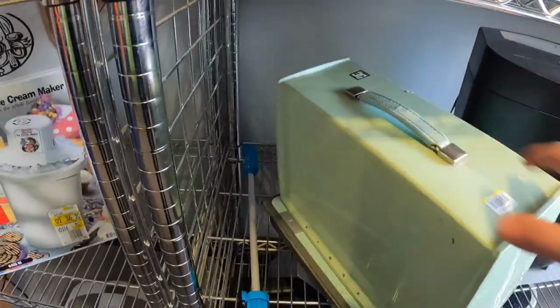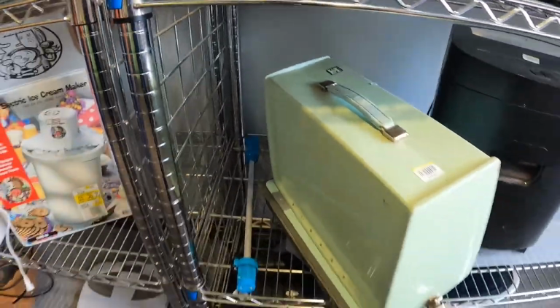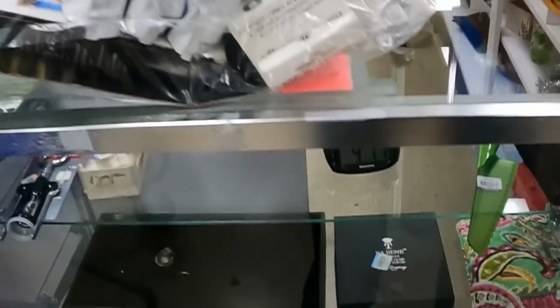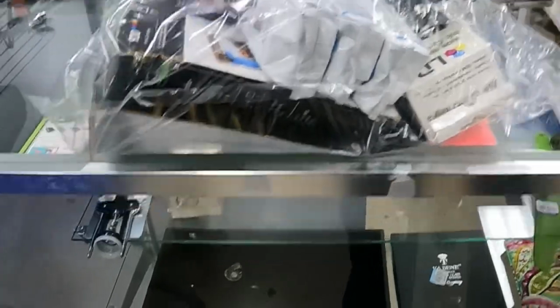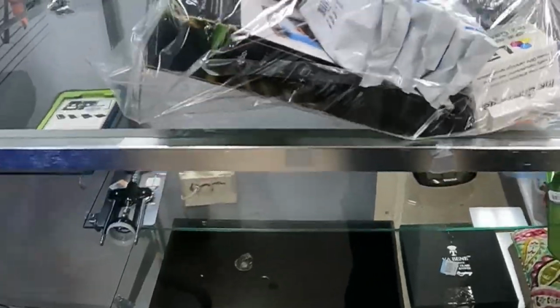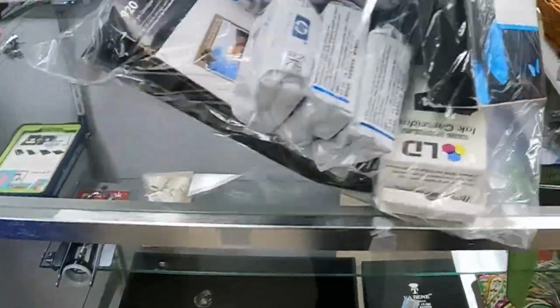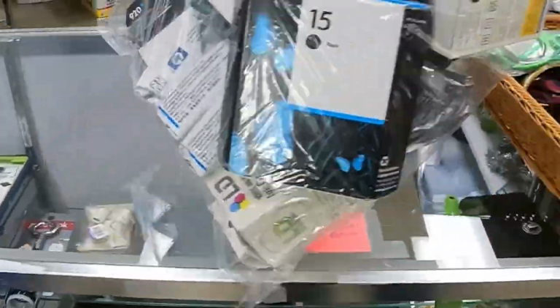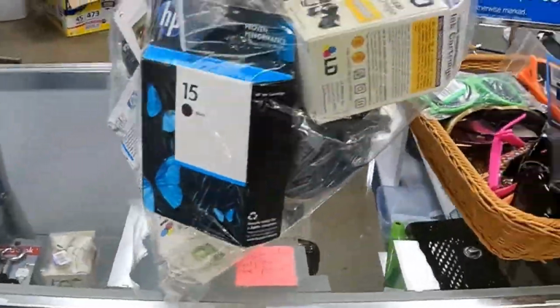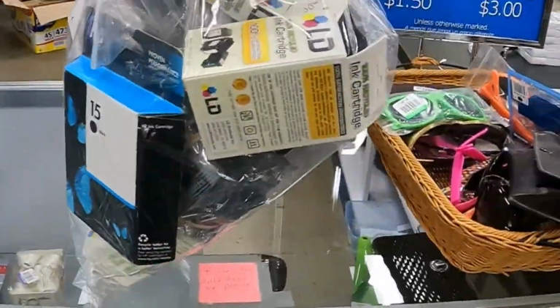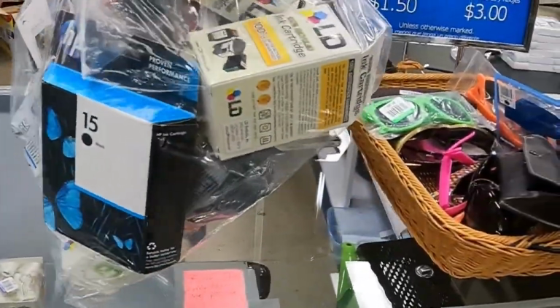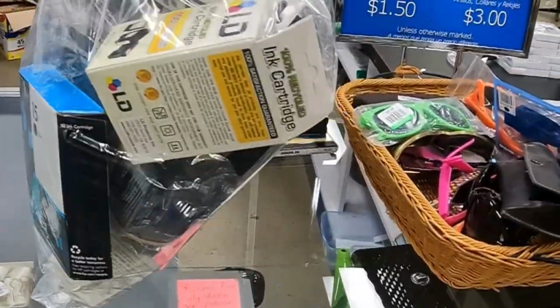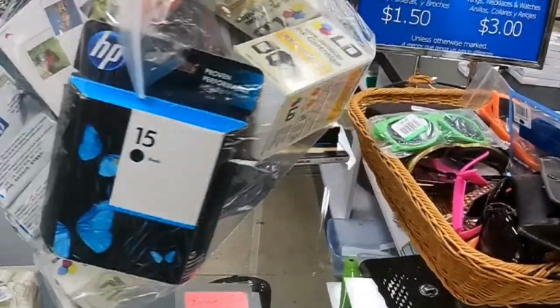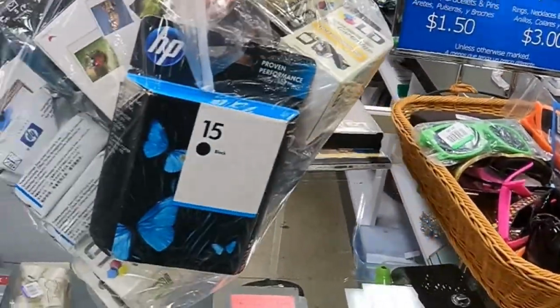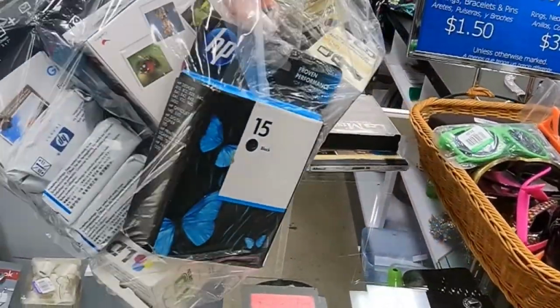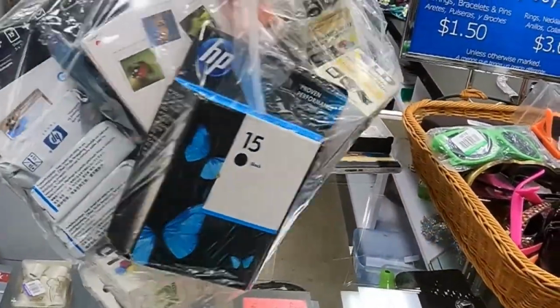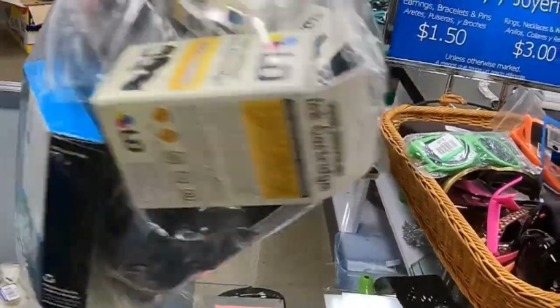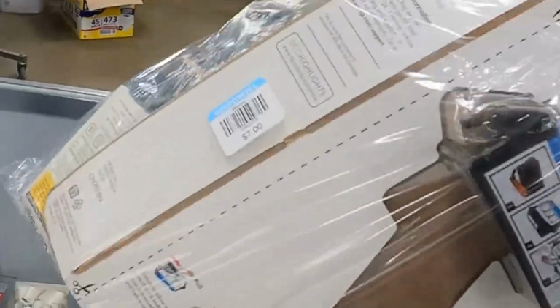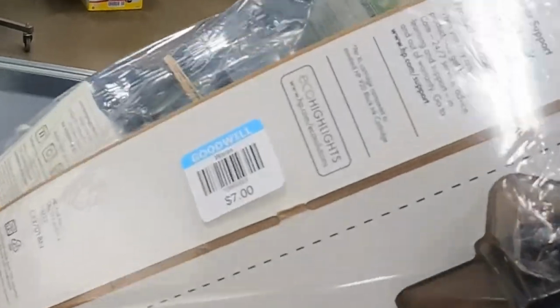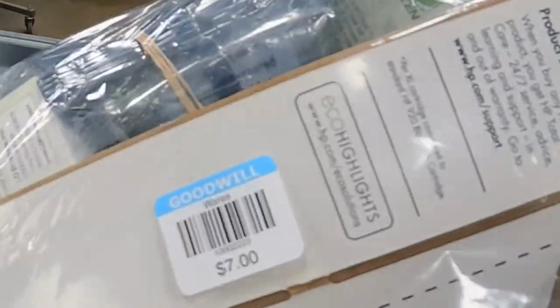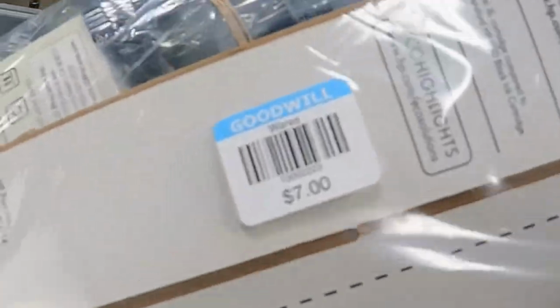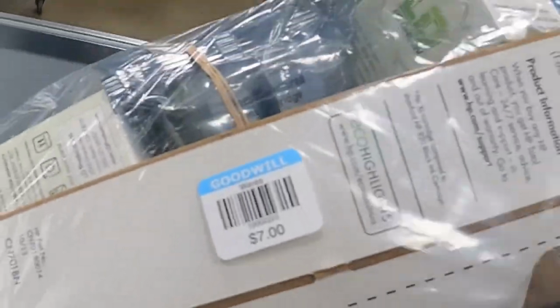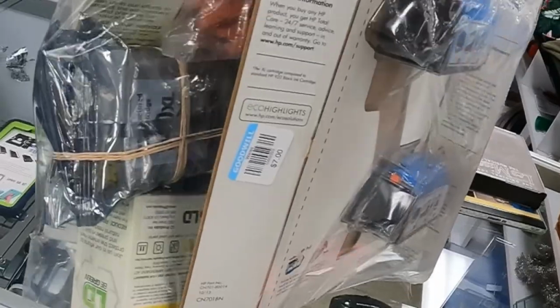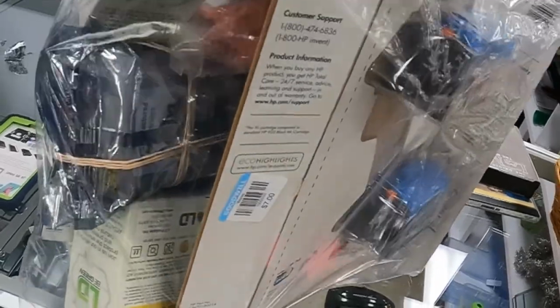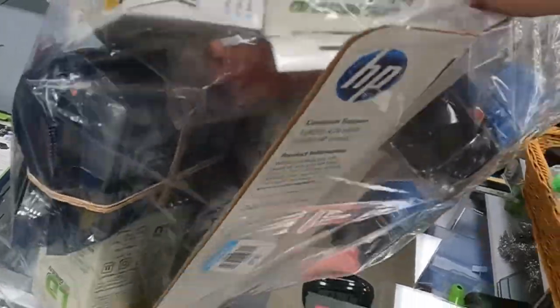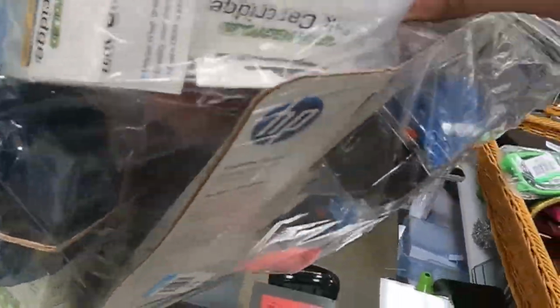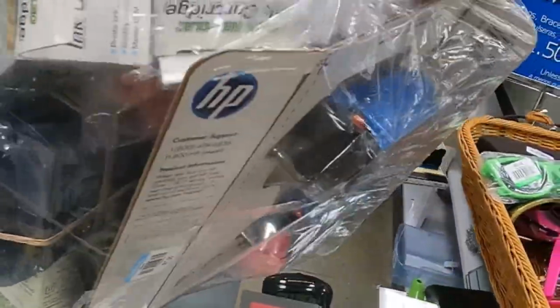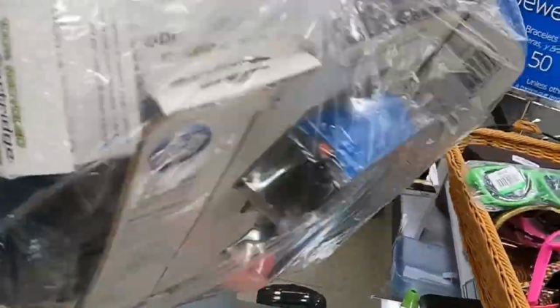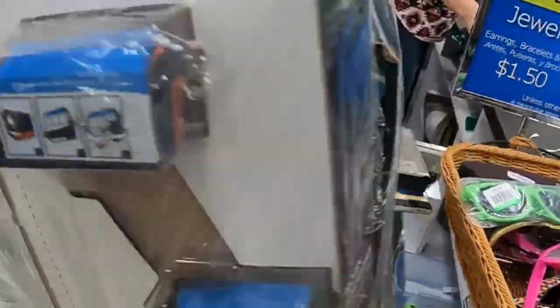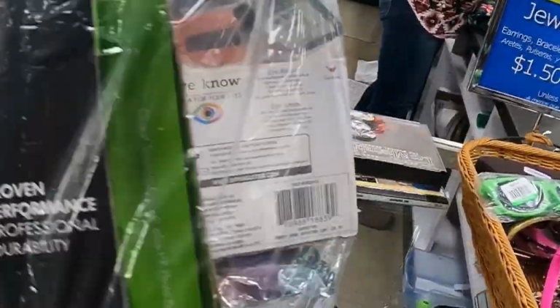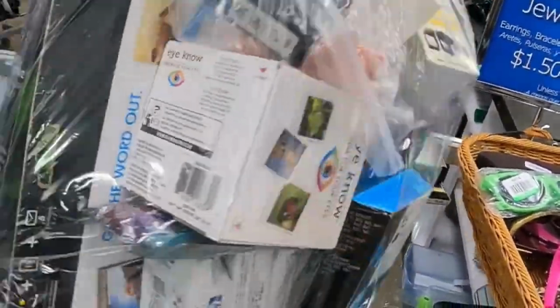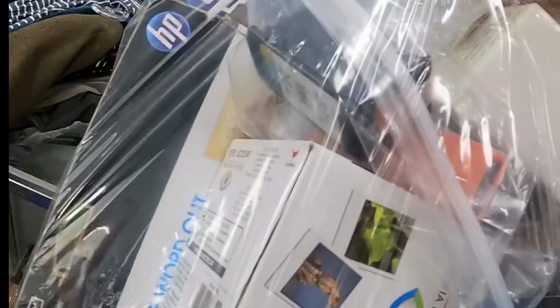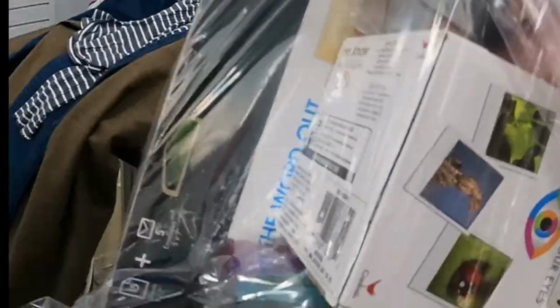Just as I was about to leave, I saw a whole bag of printer ink for $7 down below, so I decided to go ahead and take a gamble on it and see if there's anything good in there.